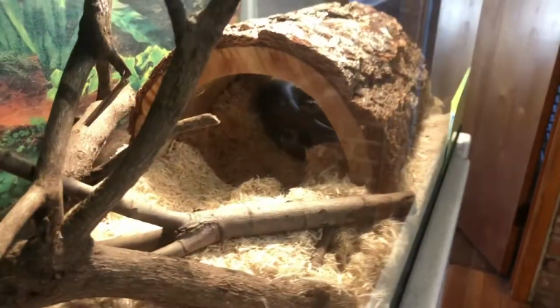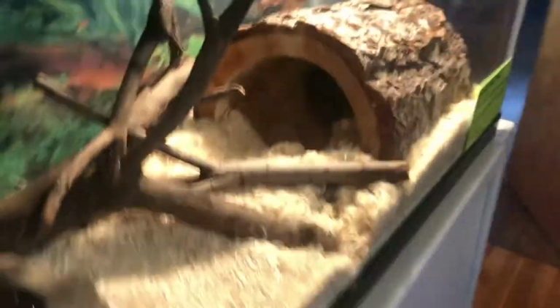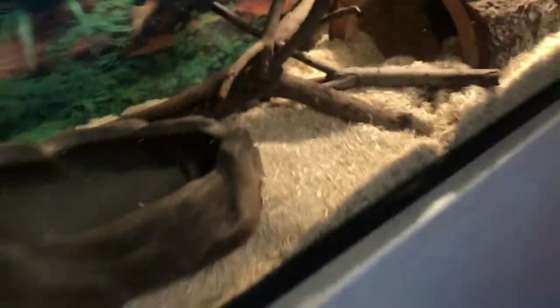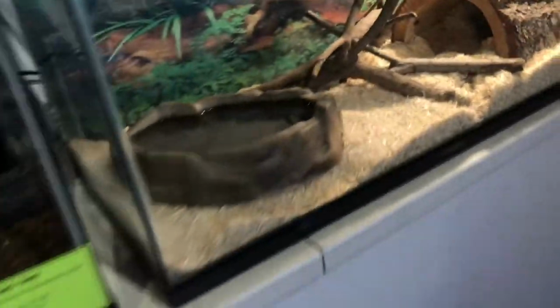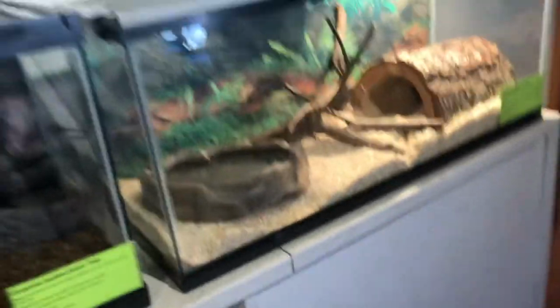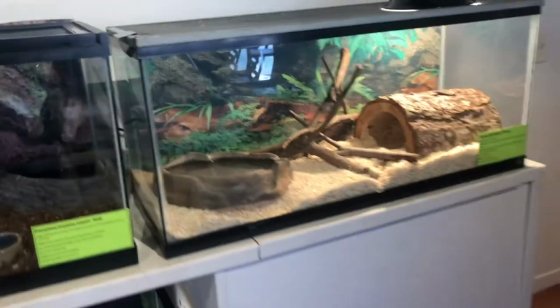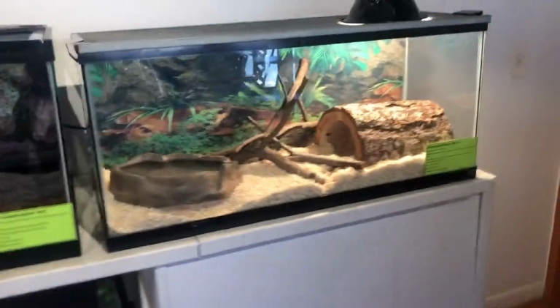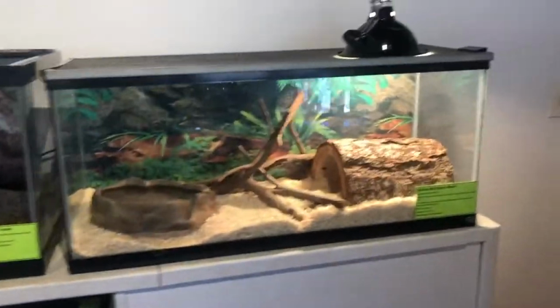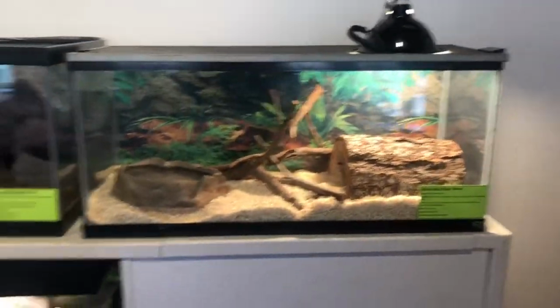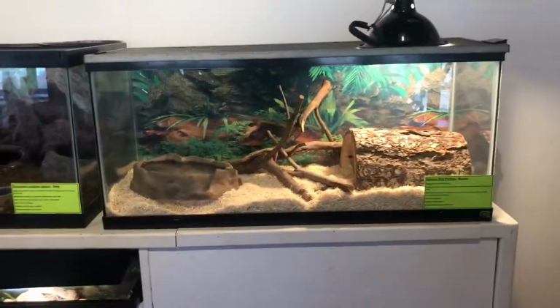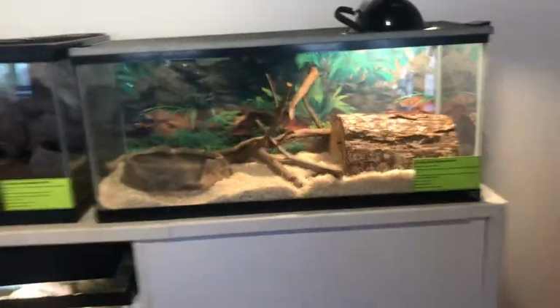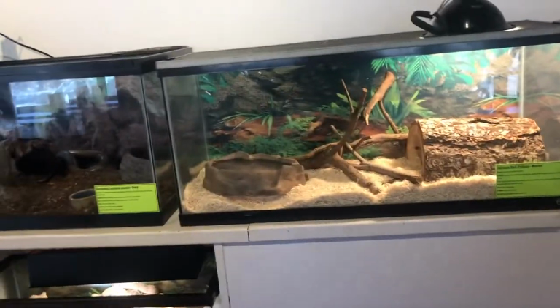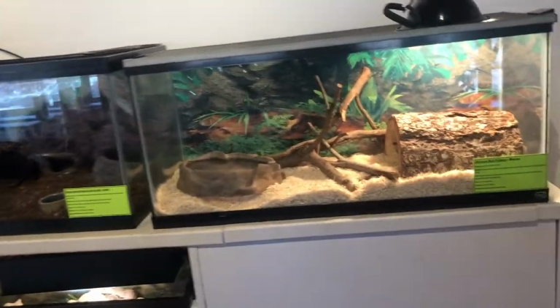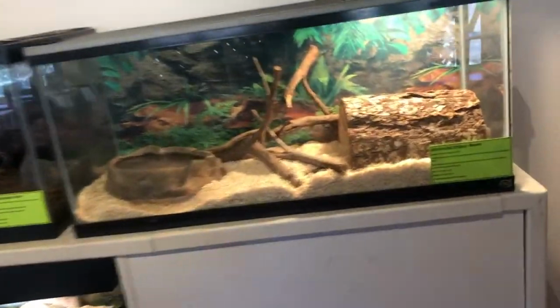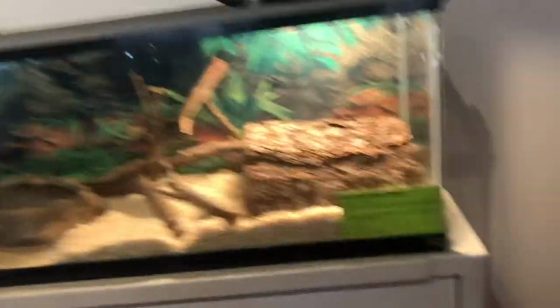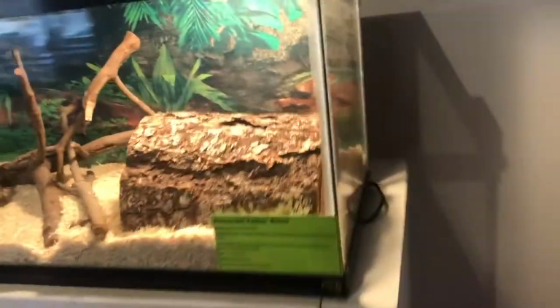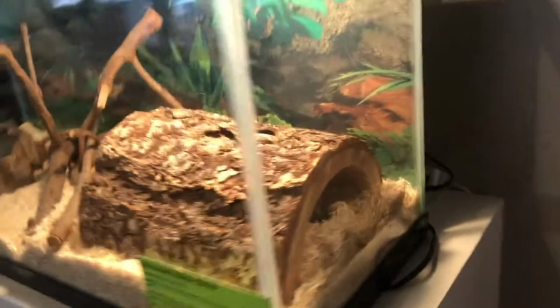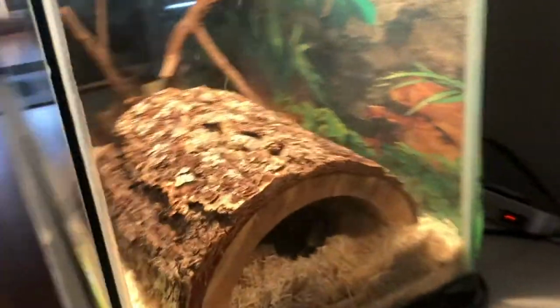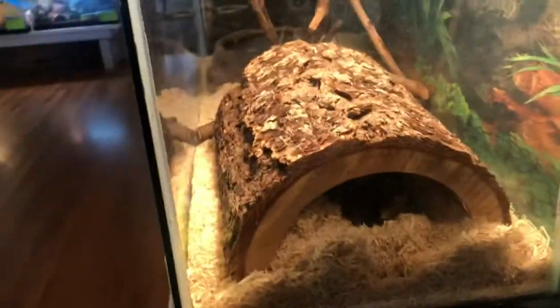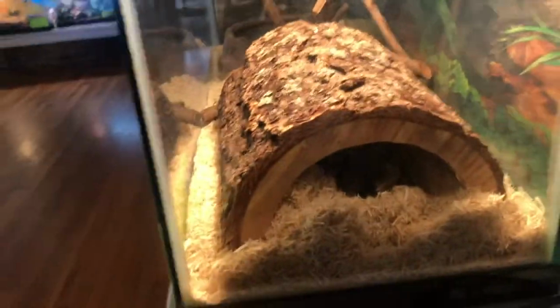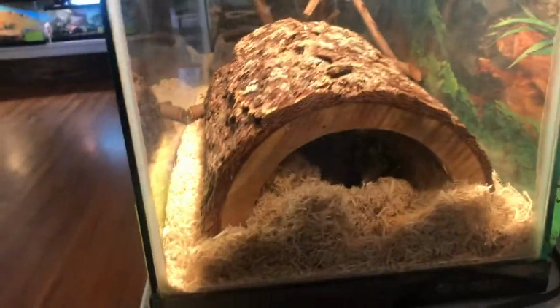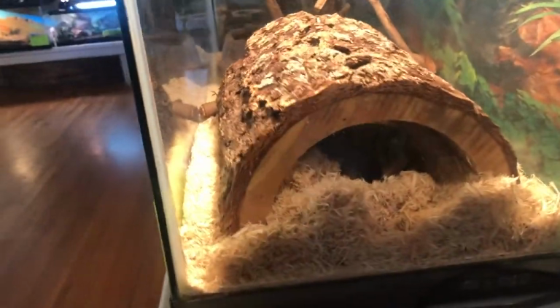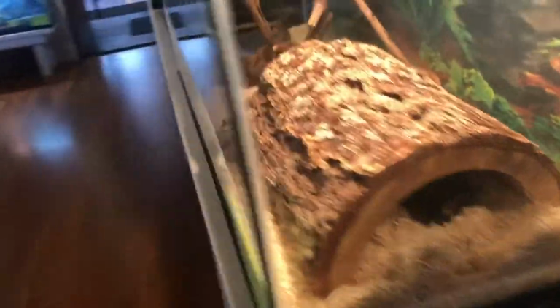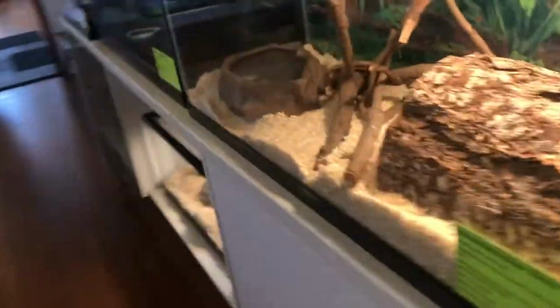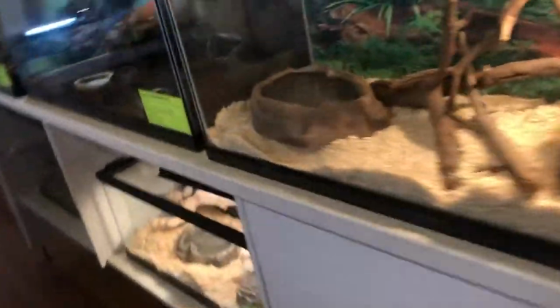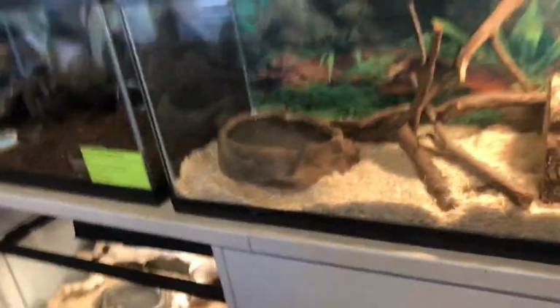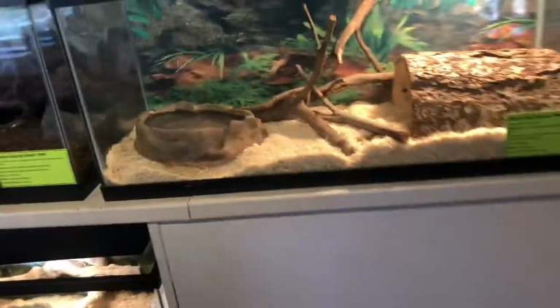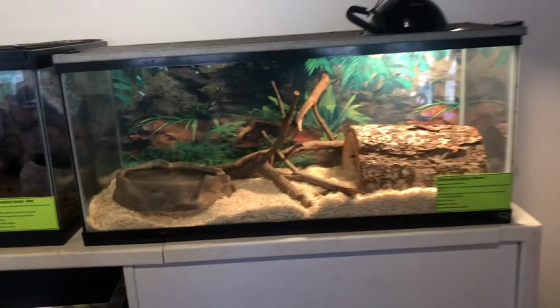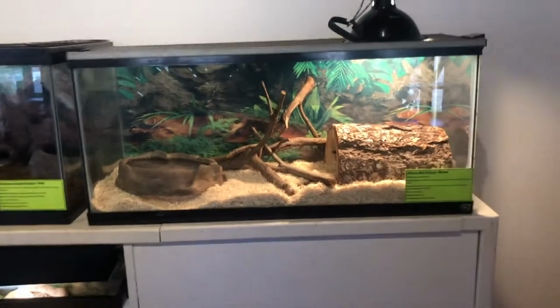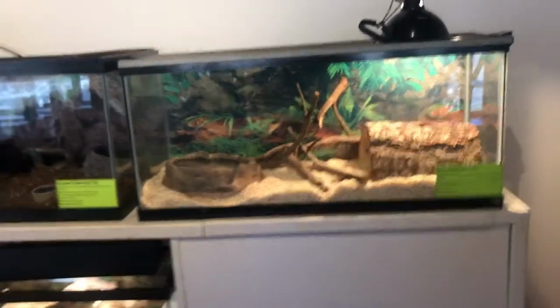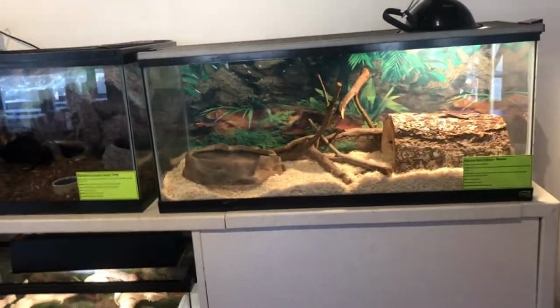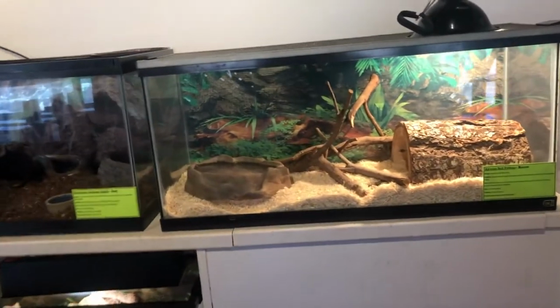You may notice that Rocco is actually a bit big for this tank. I would not recommend keeping a snake — he's not full grown yet — but a snake of this size and still growing in a tank this size. We have plans to upgrade him in the very near future.